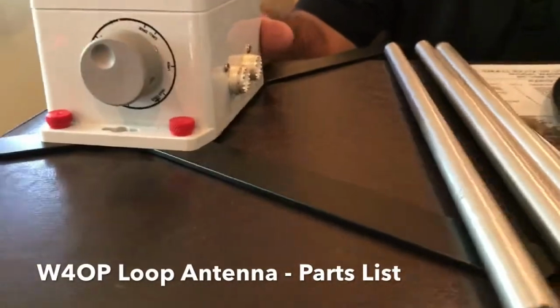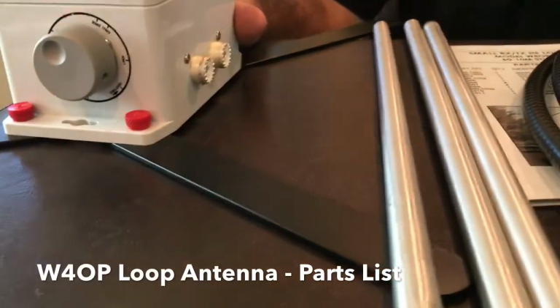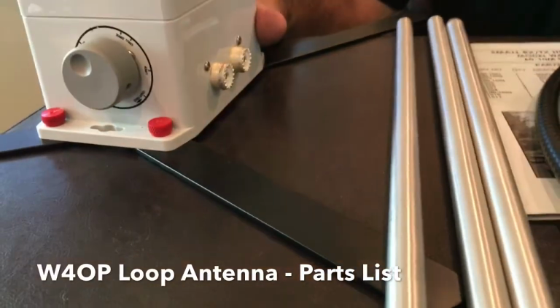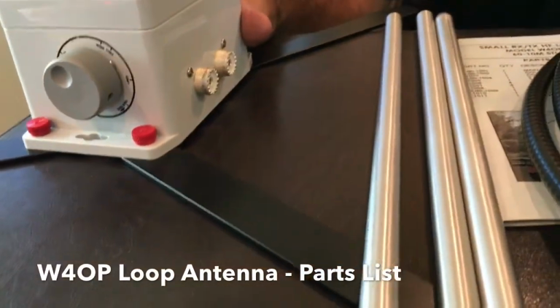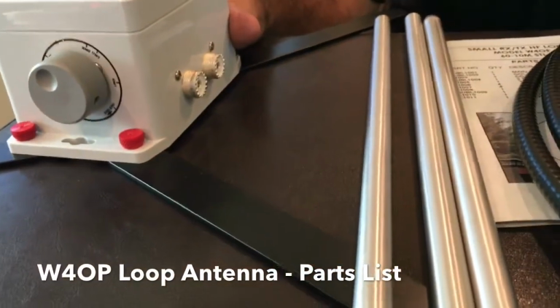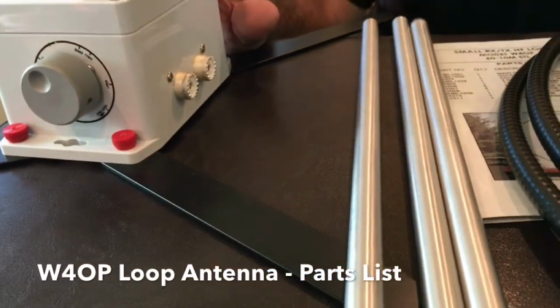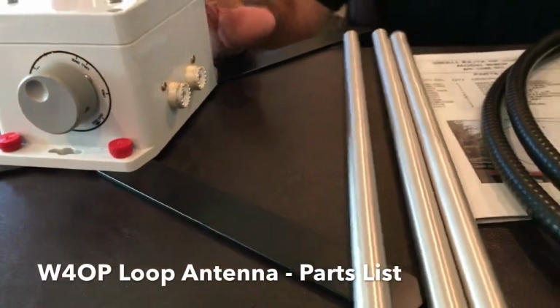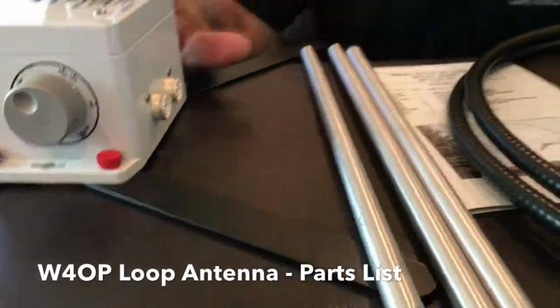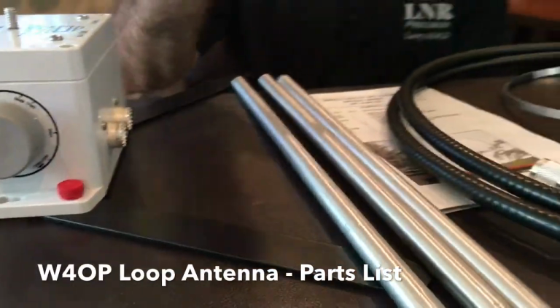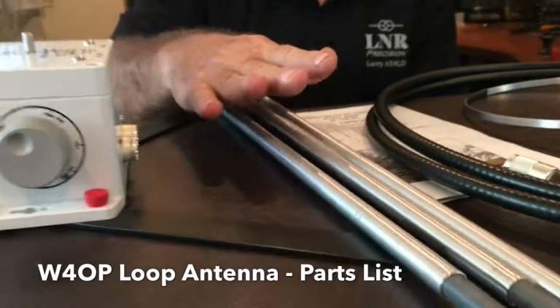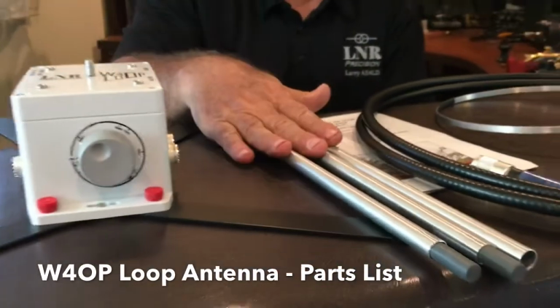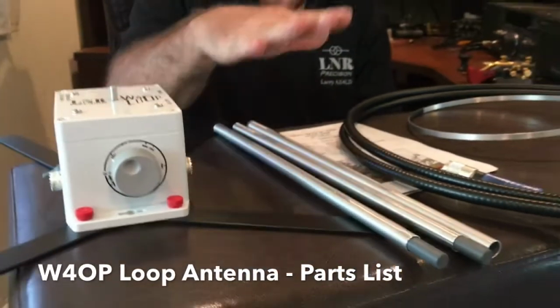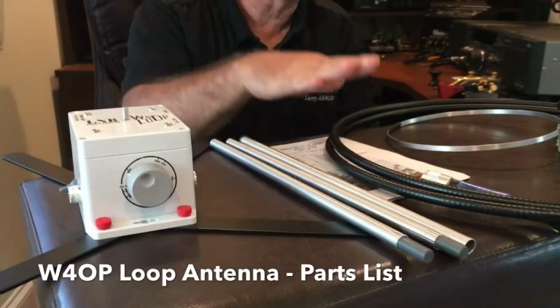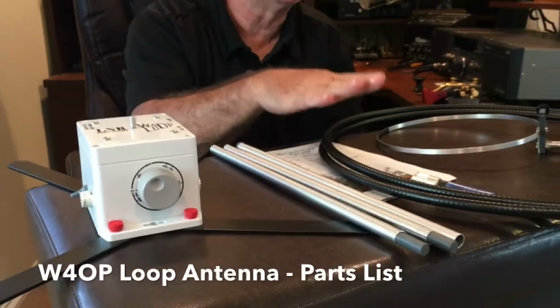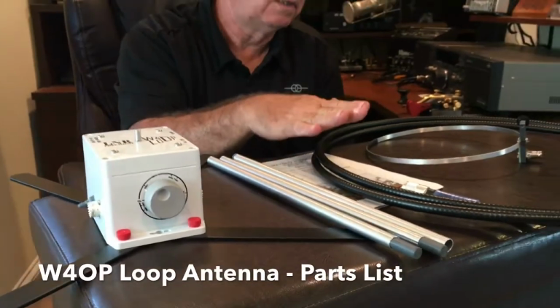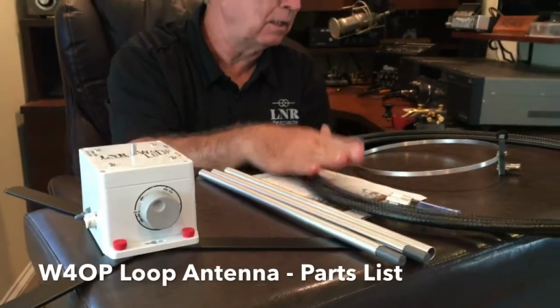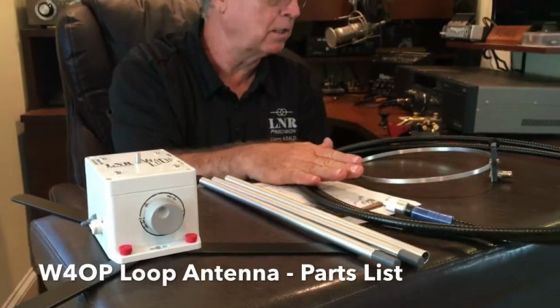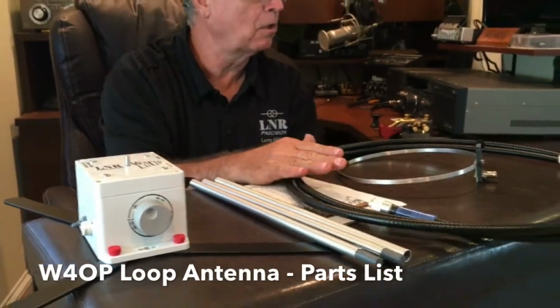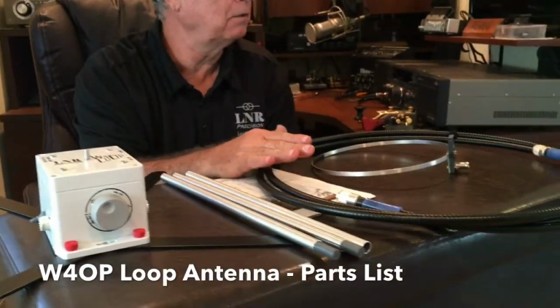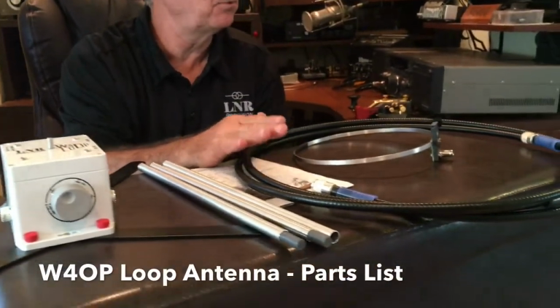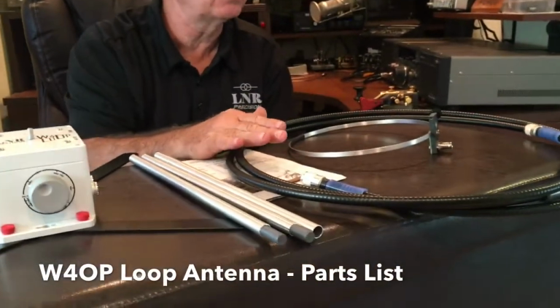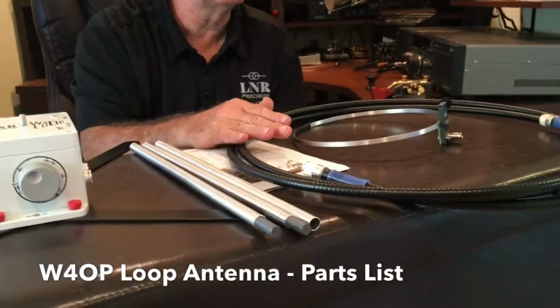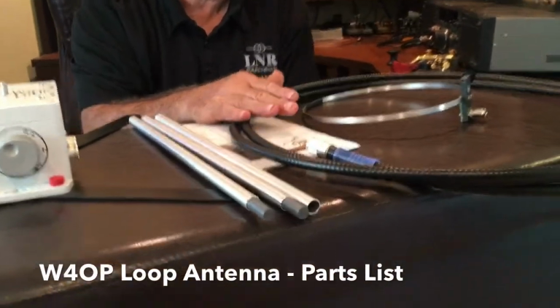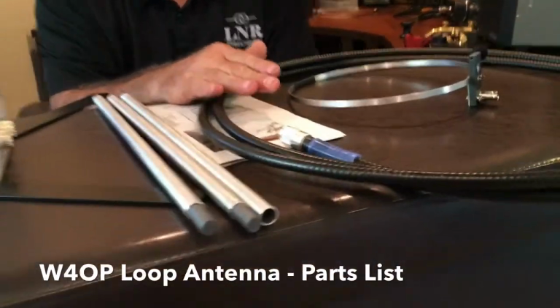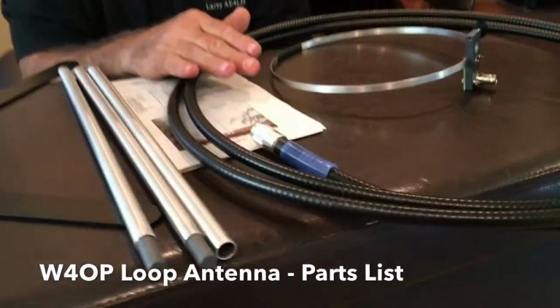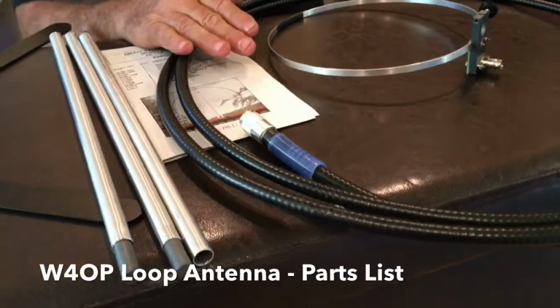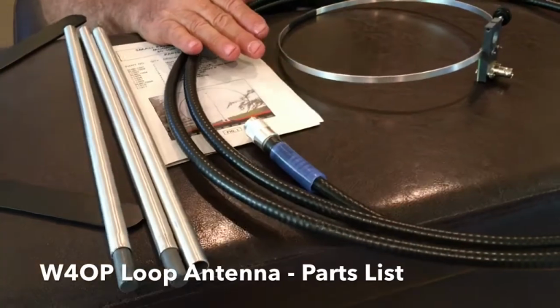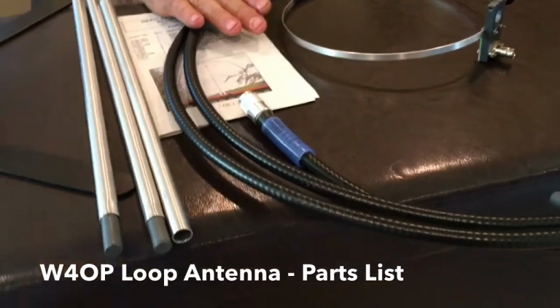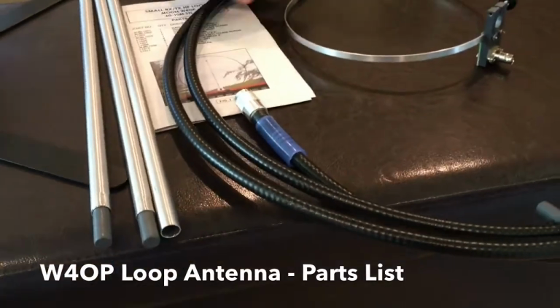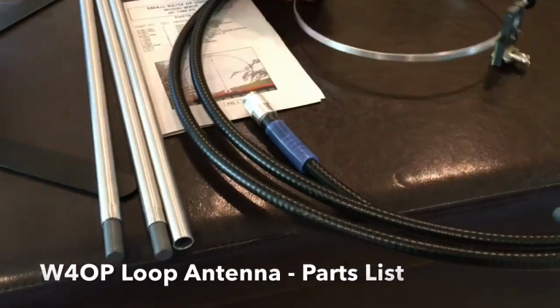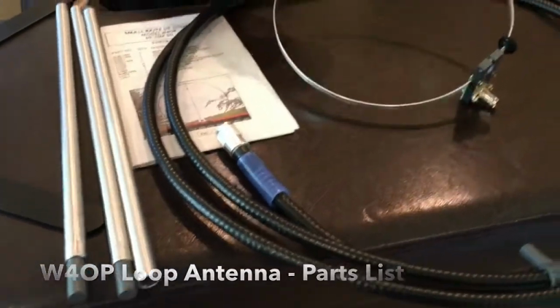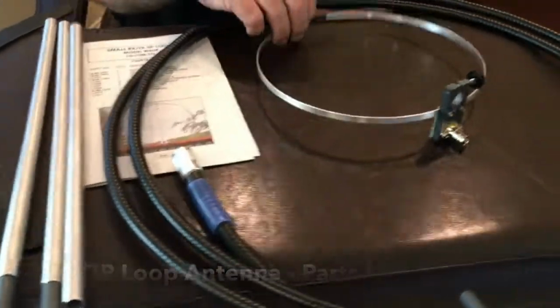Briefly, what we're going to do — you can see we've got the Matchbox, we've got the MastPole, we've got the Helix hardline — 3/8 hardline that we use rather than the LMR-400 — and this is our current loop.